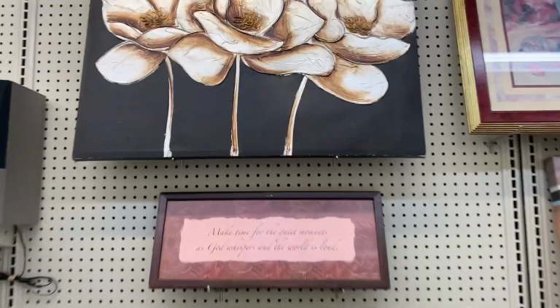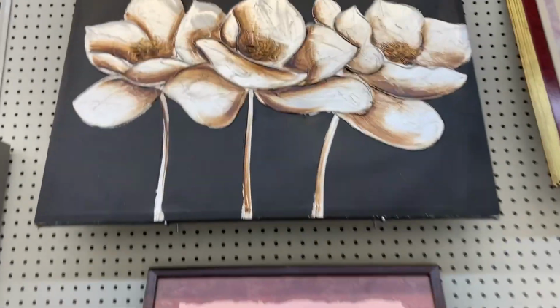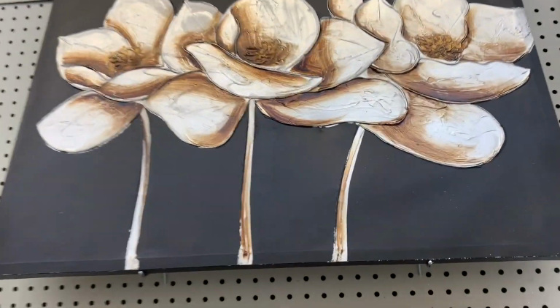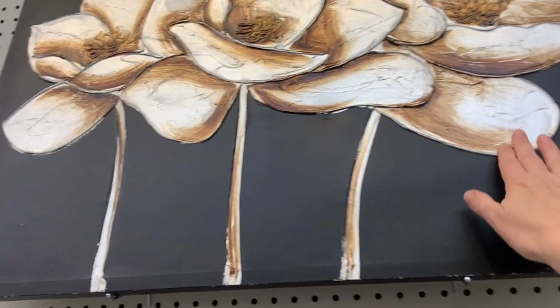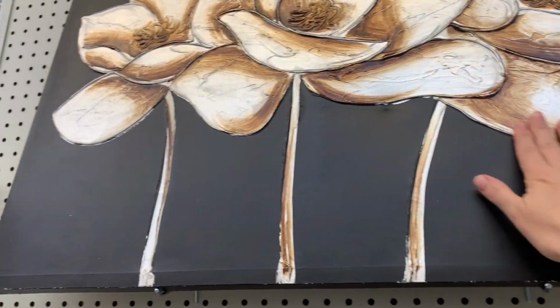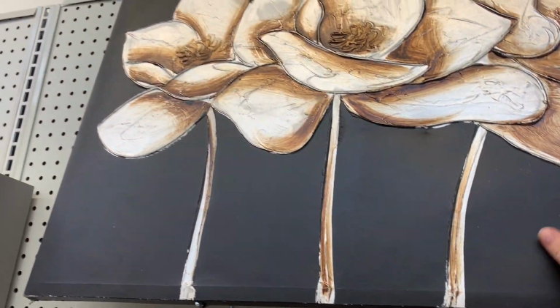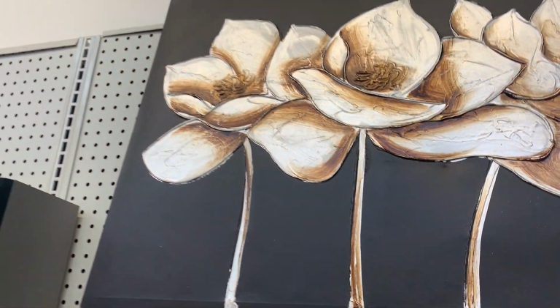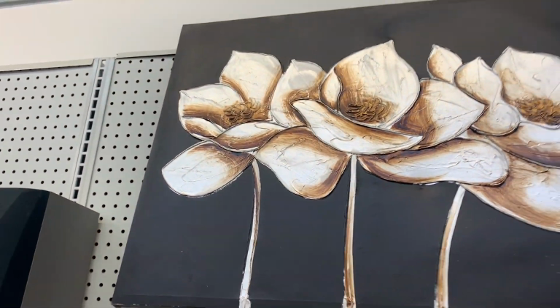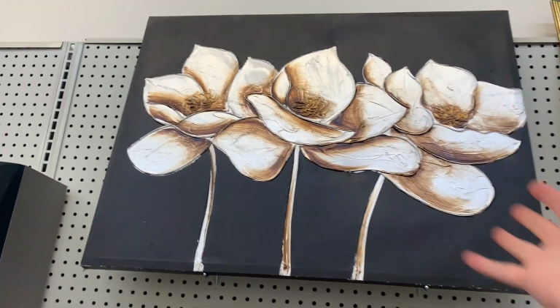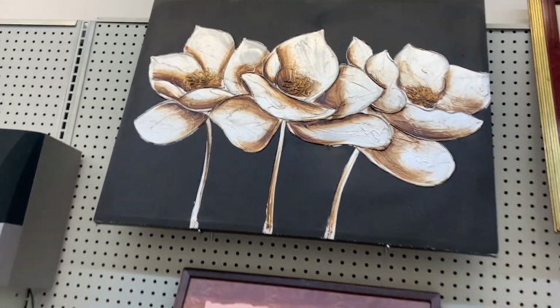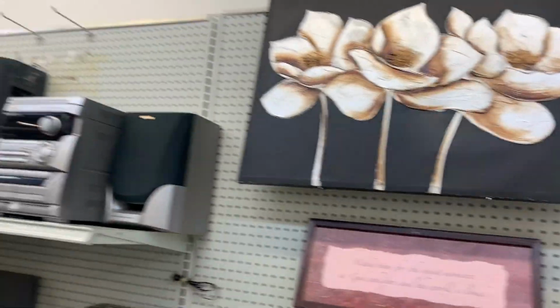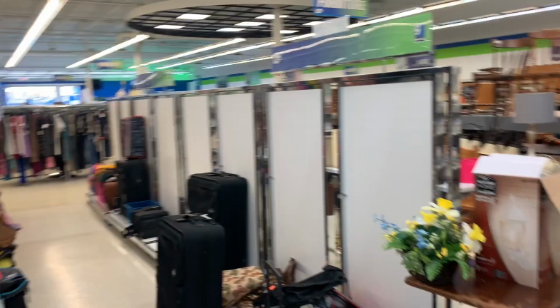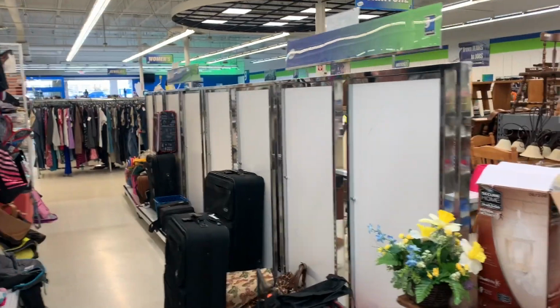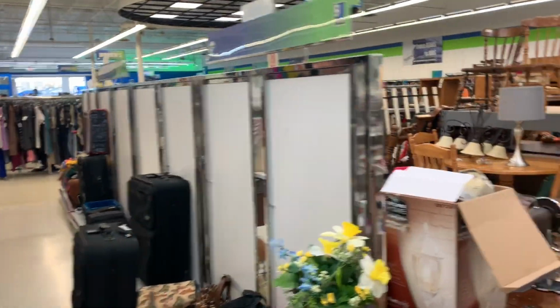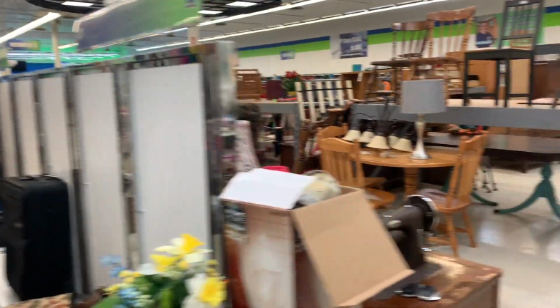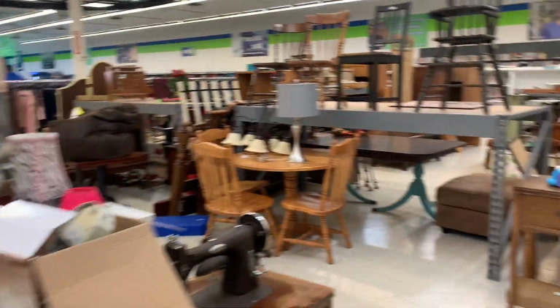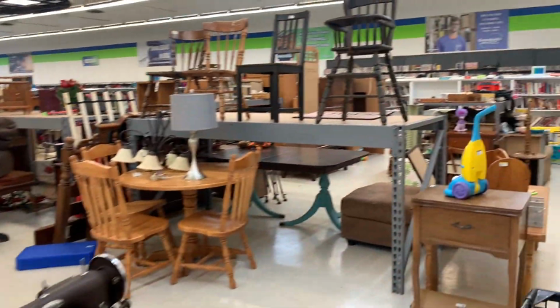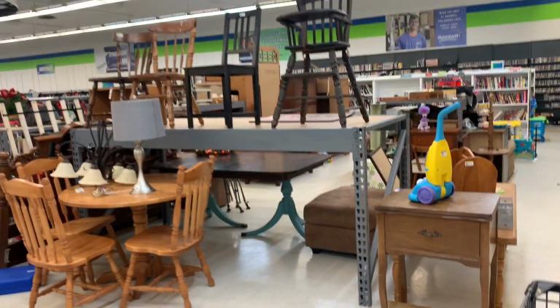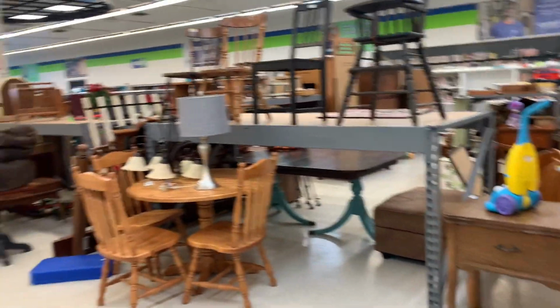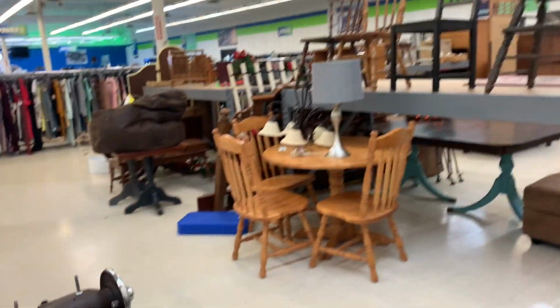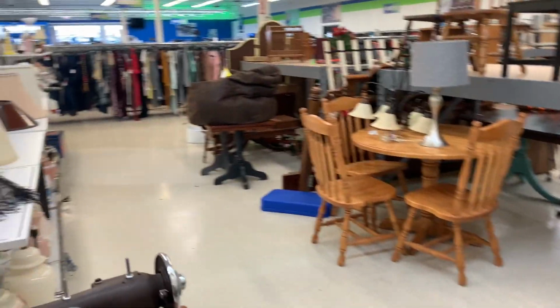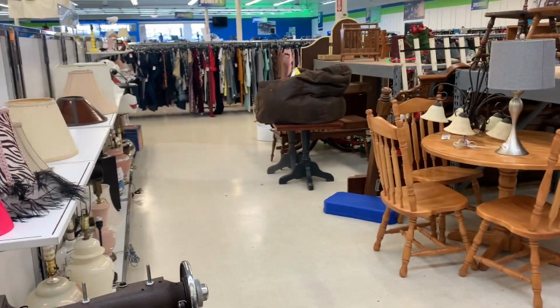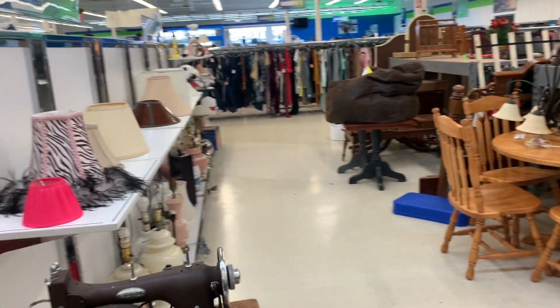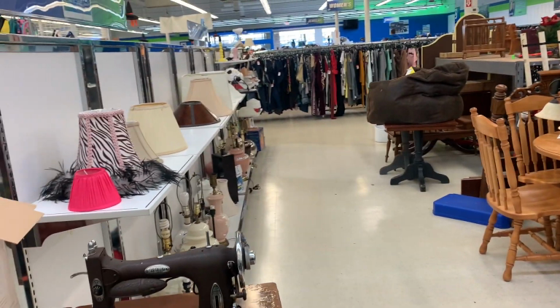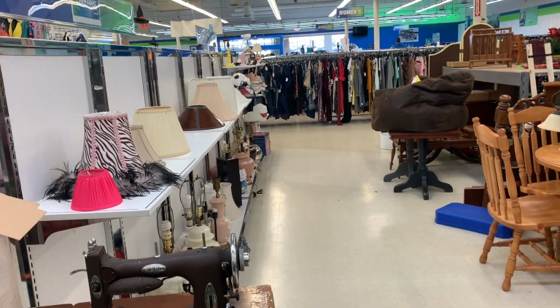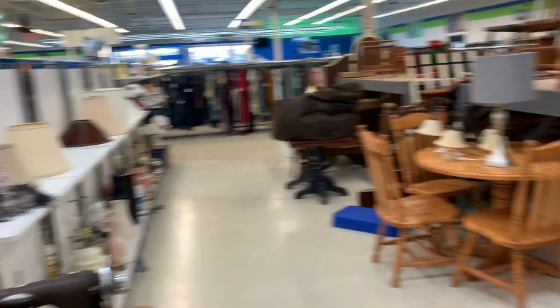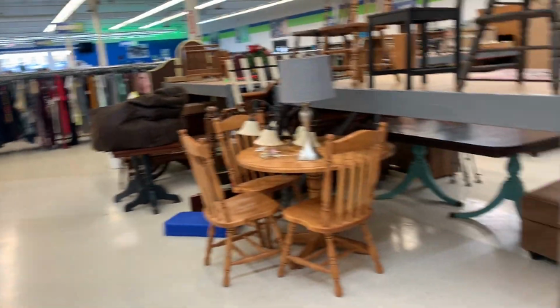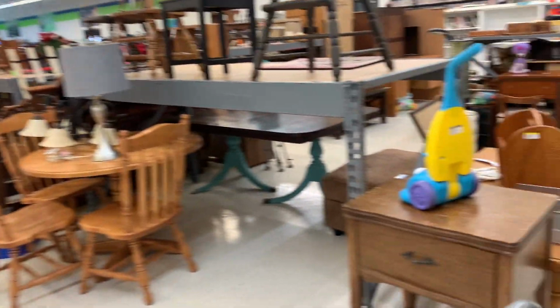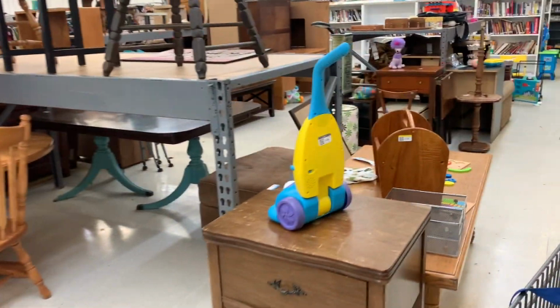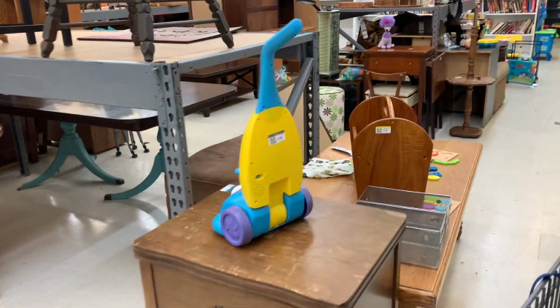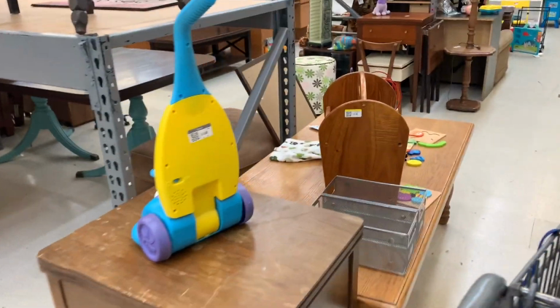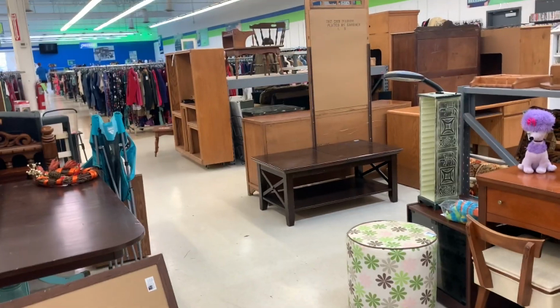Look at this — isn't that cool? You need some art for your house. This is where the furniture lives — no spectacular lamps today, that's okay.